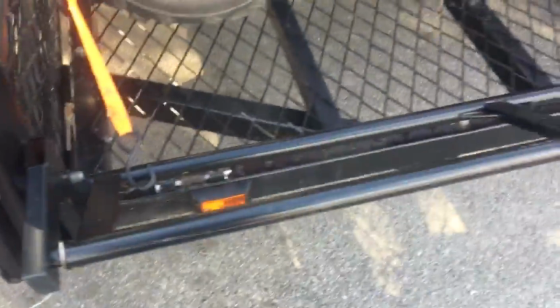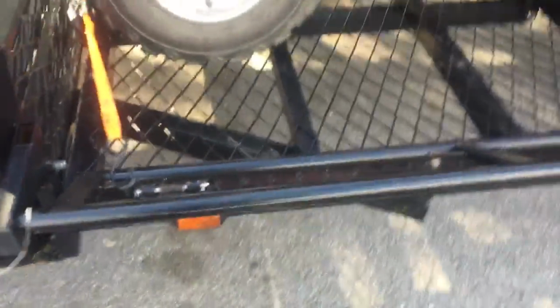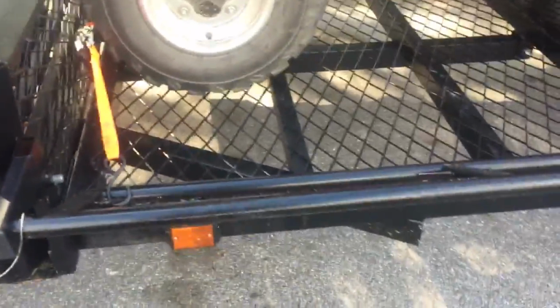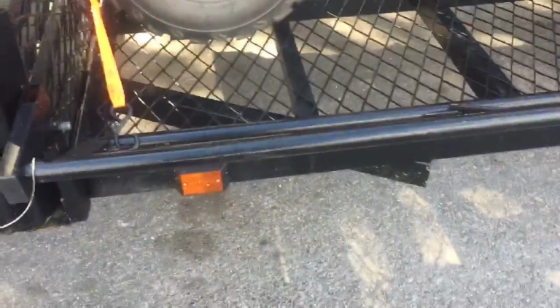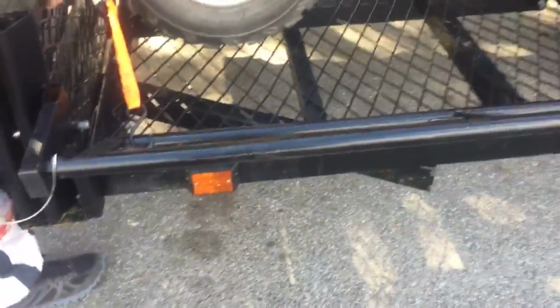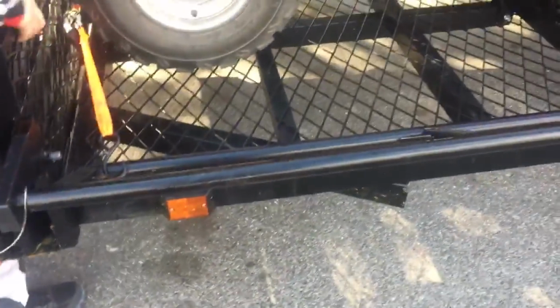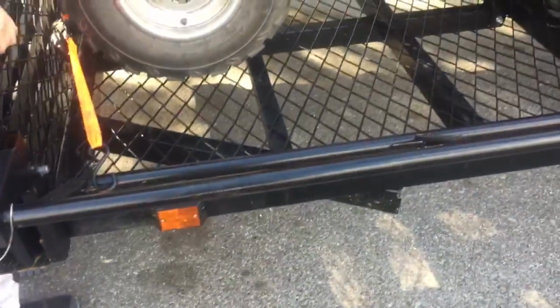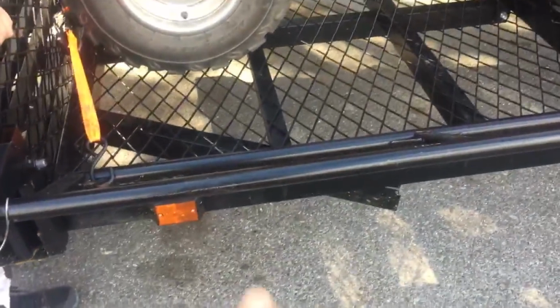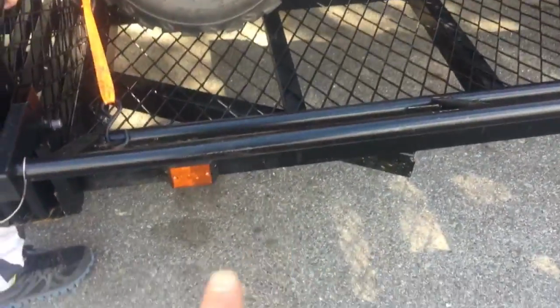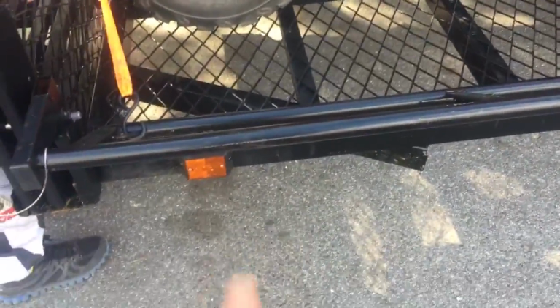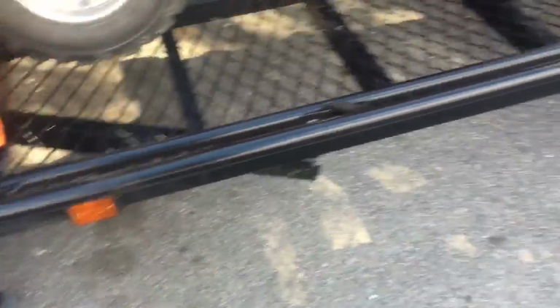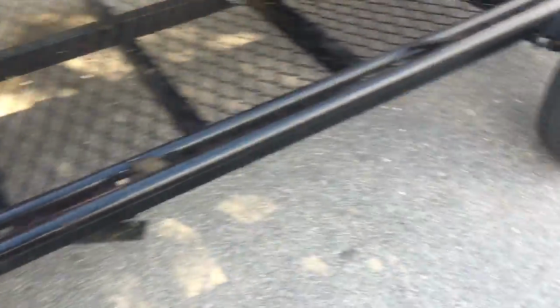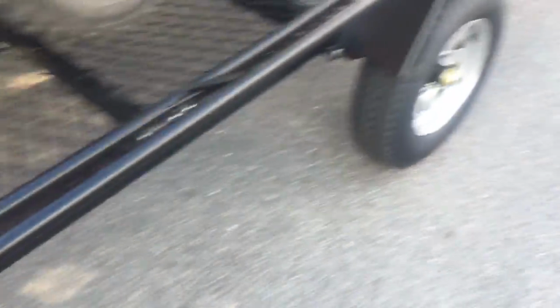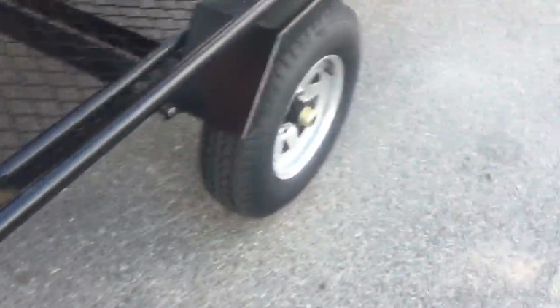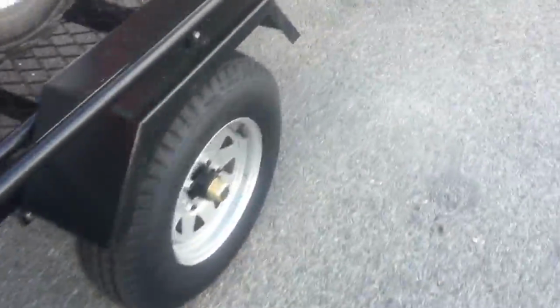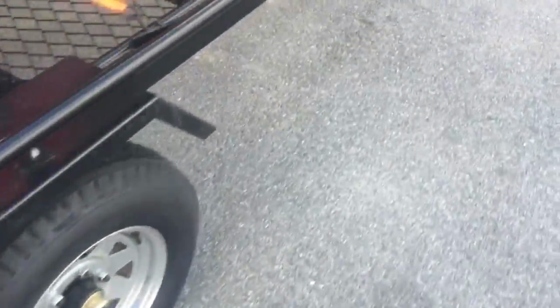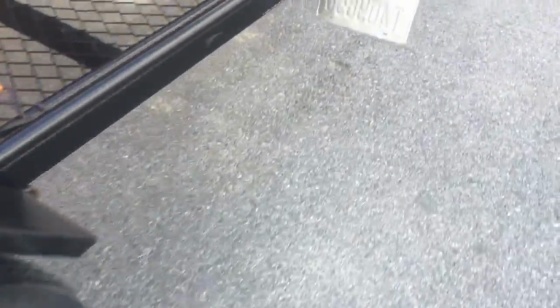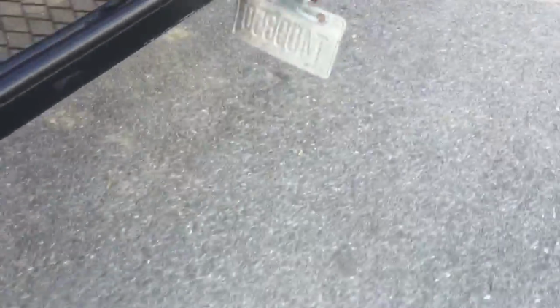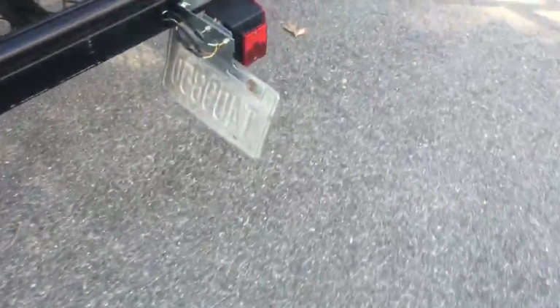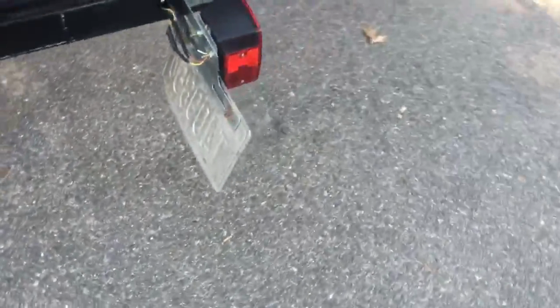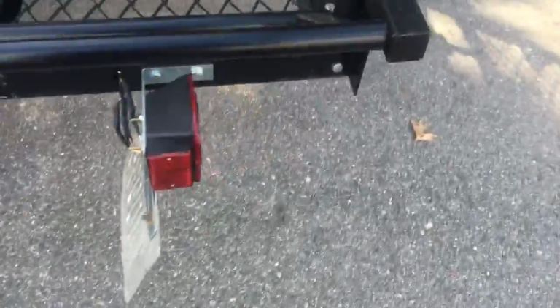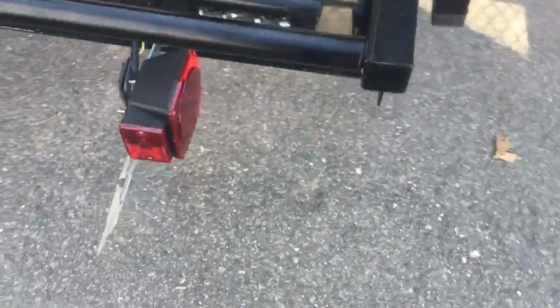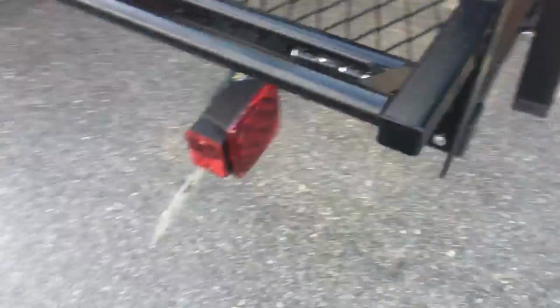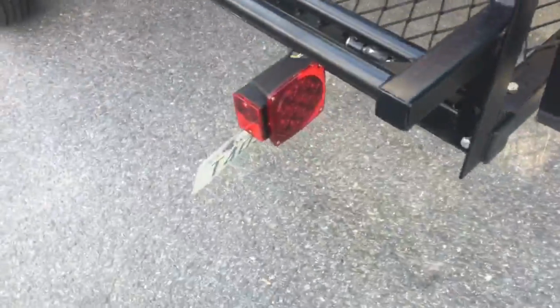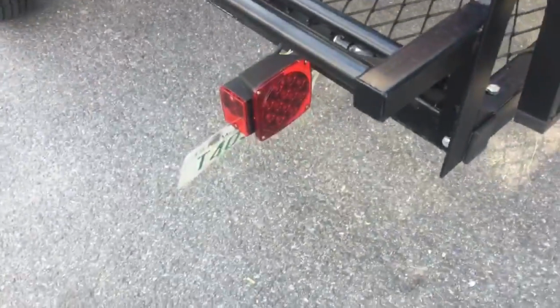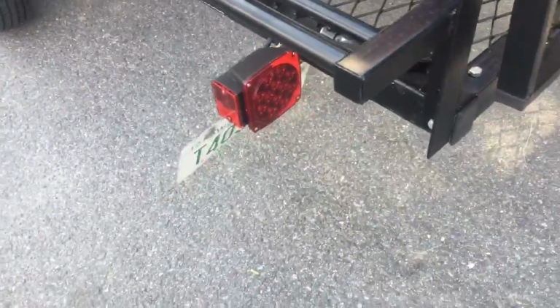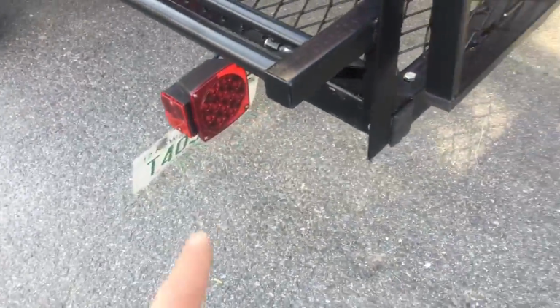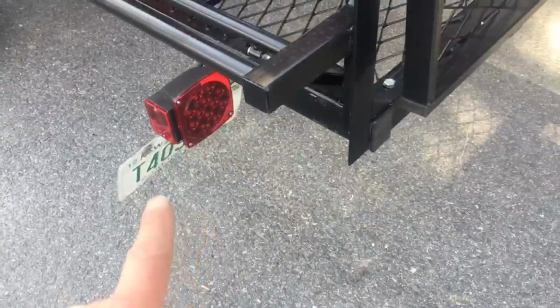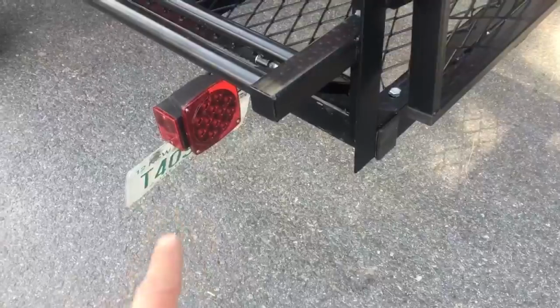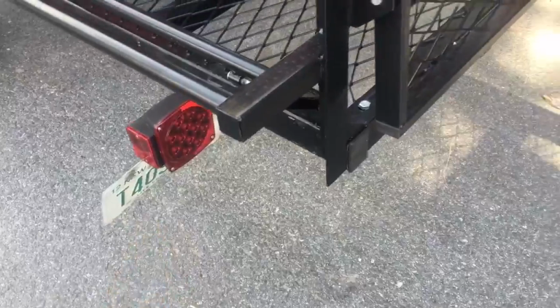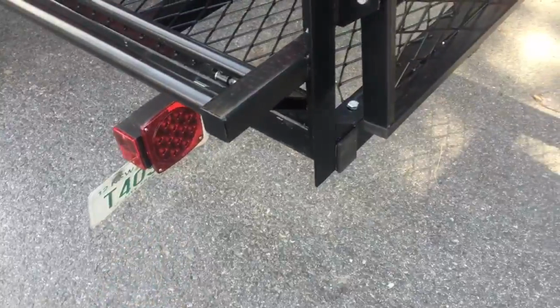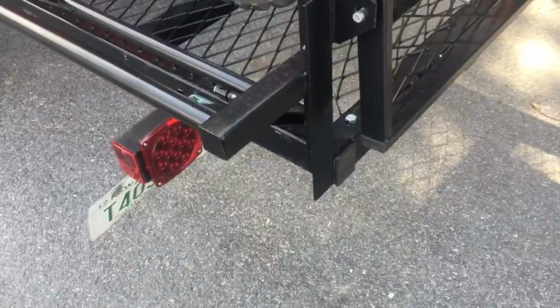This trailer also has a parking light up front and LED lights on the back. There's also an LED light that lights up the license plate.